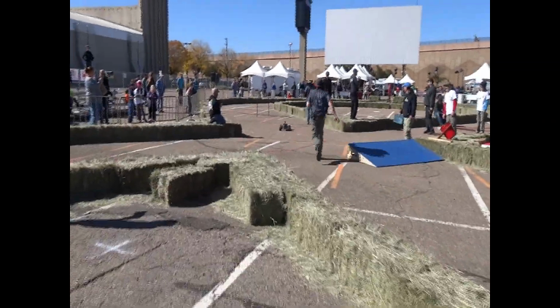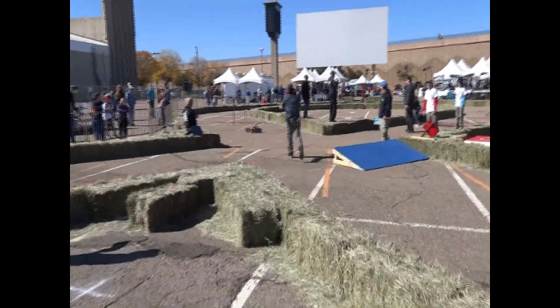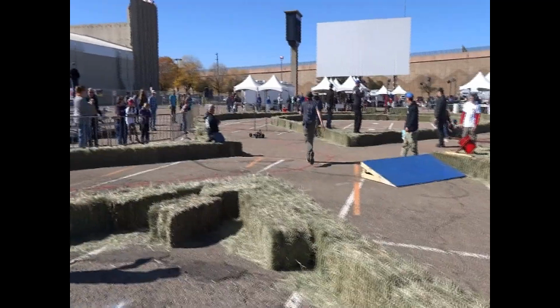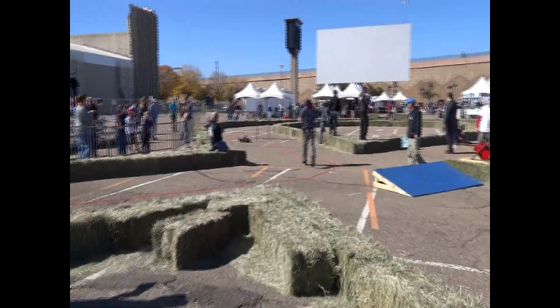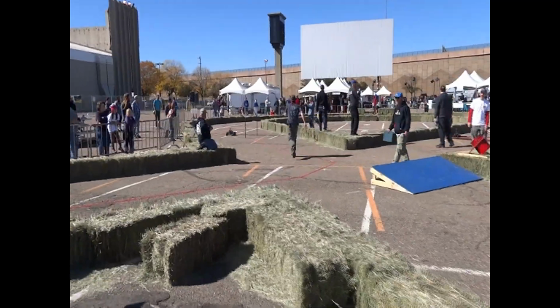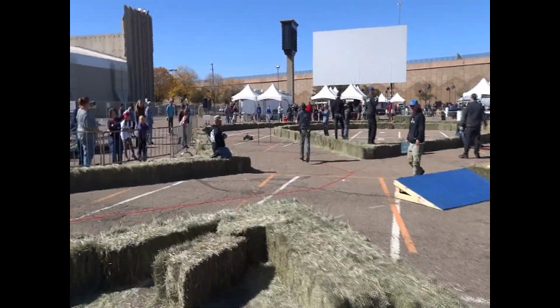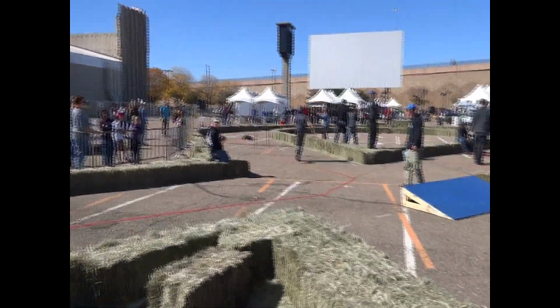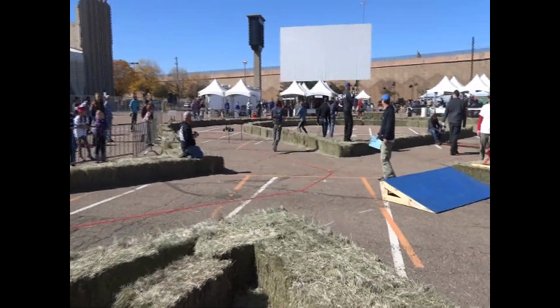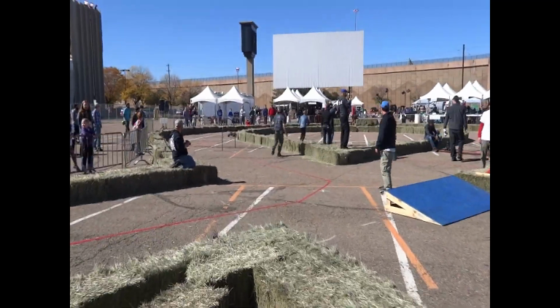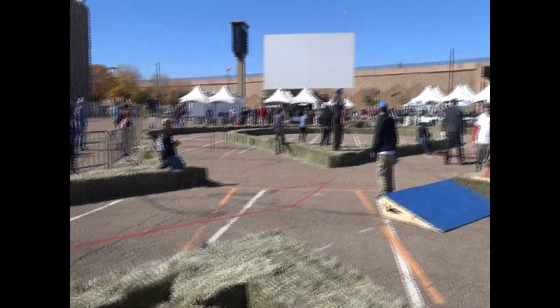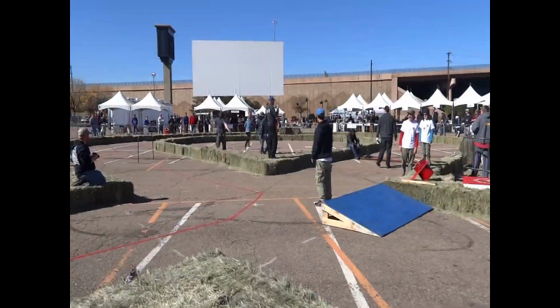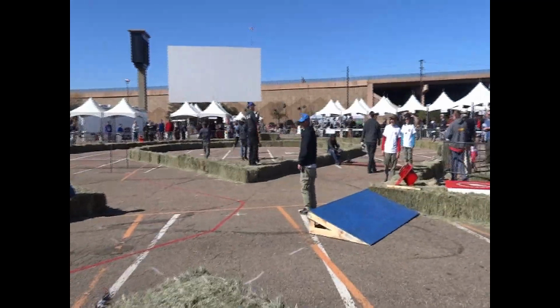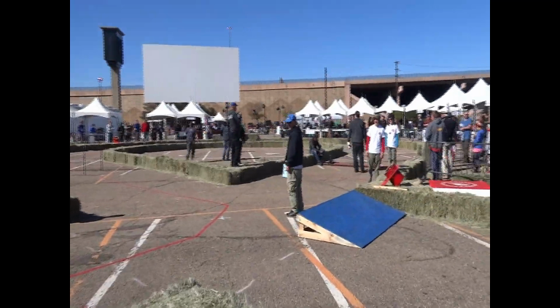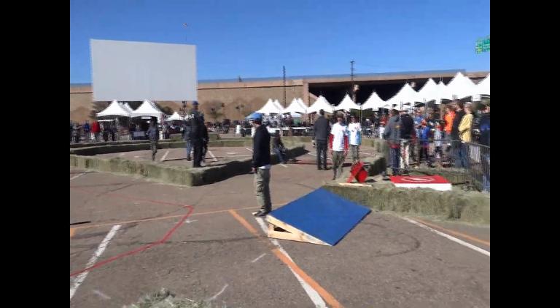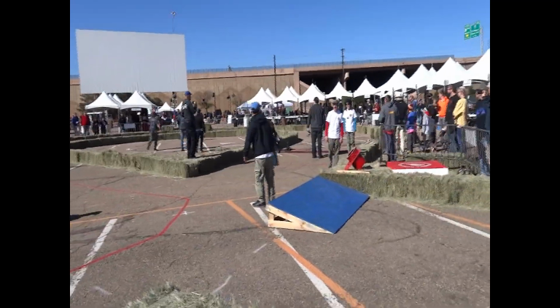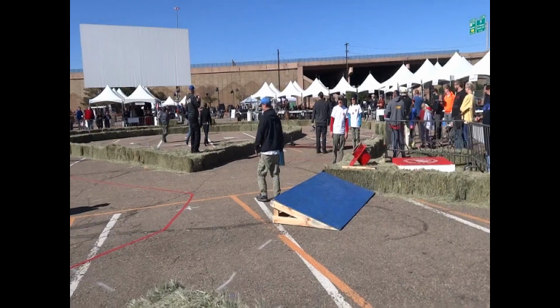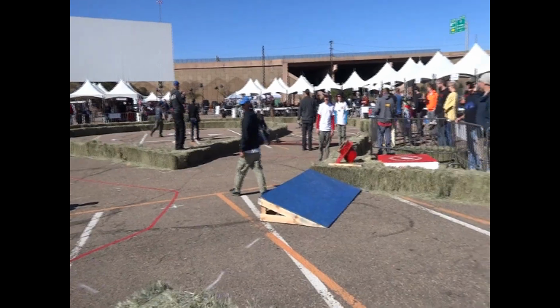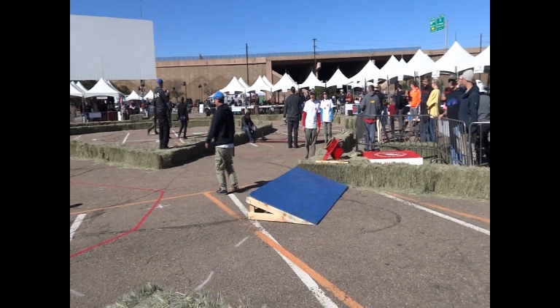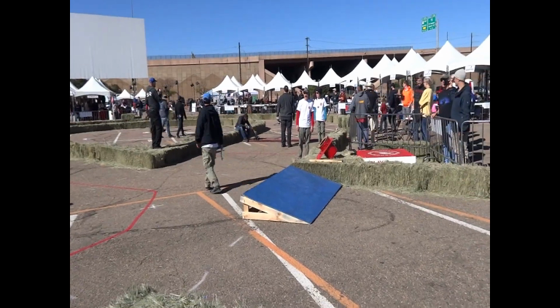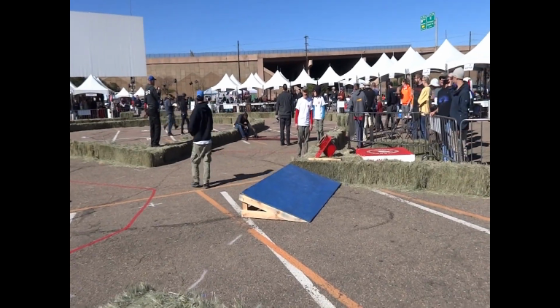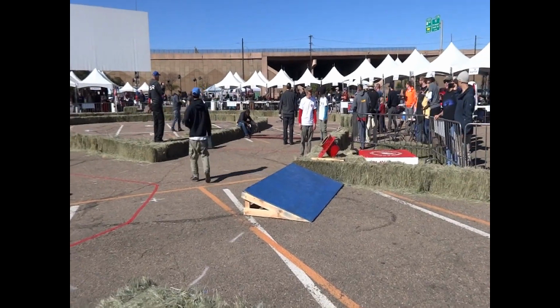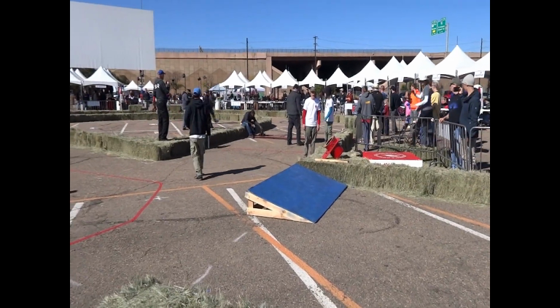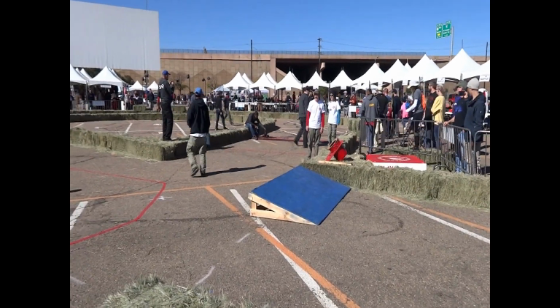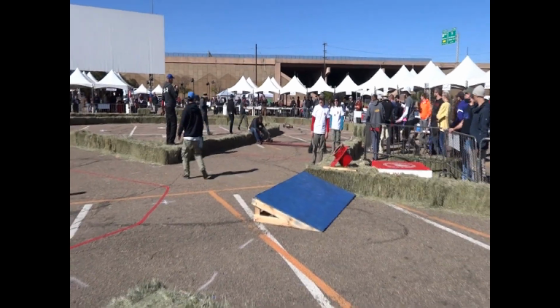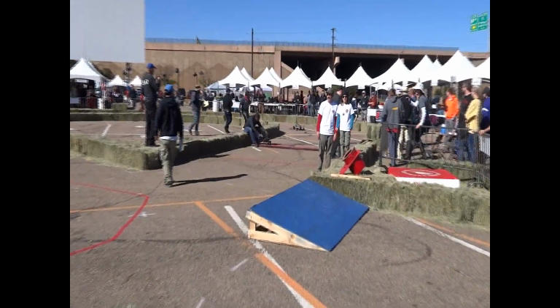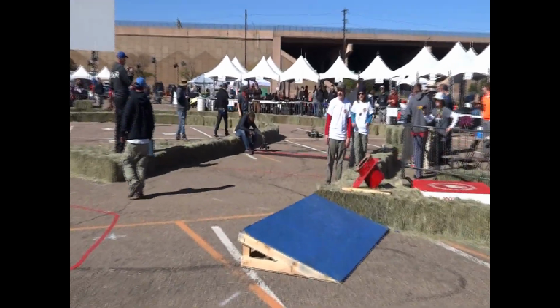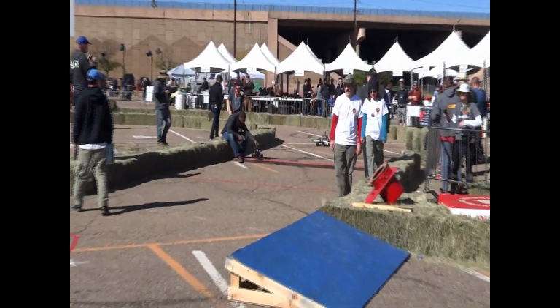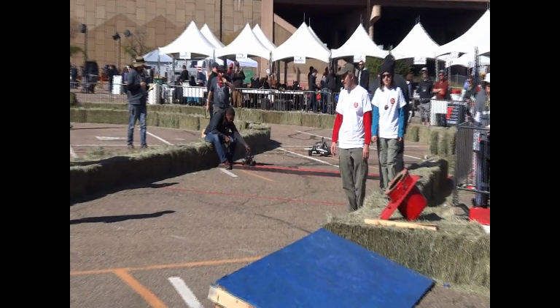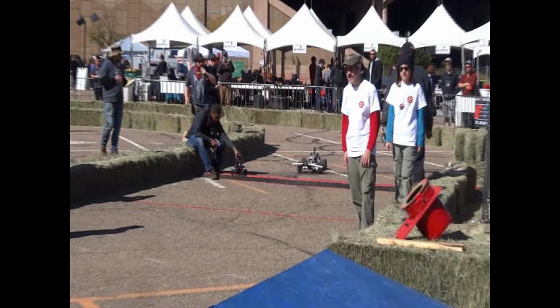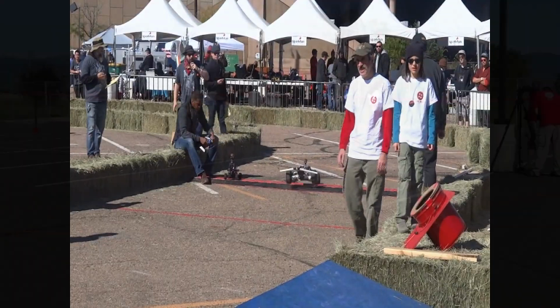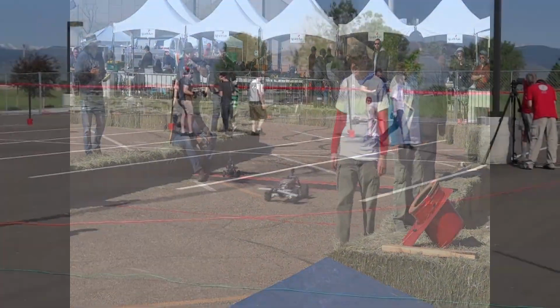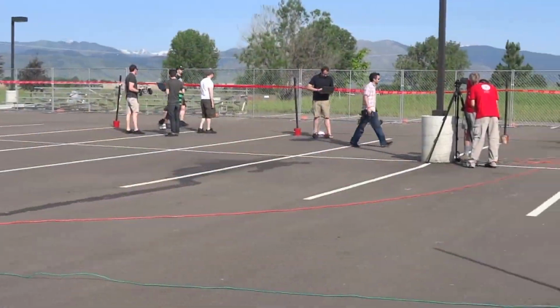Watch your ankles. That's the third set point. Over the pedestrian. And on to the fourth checkpoint. And clear. Yay!